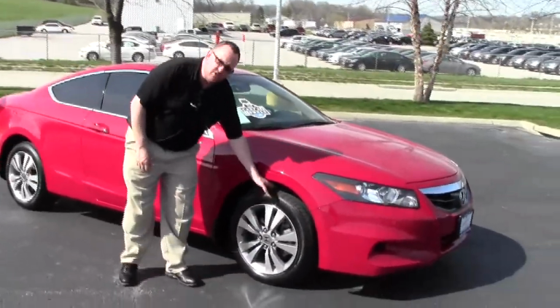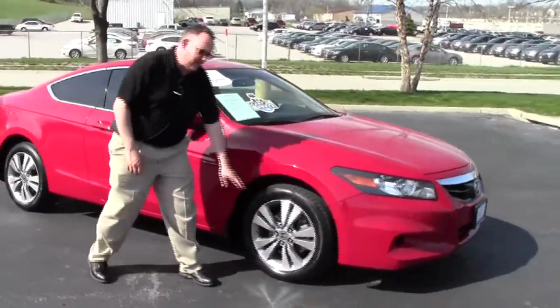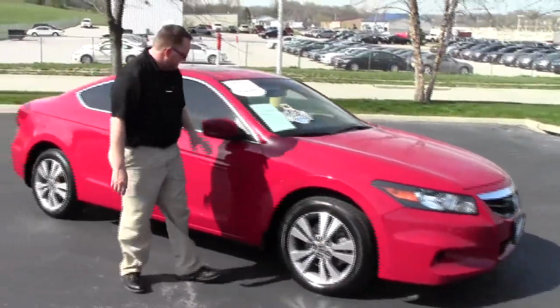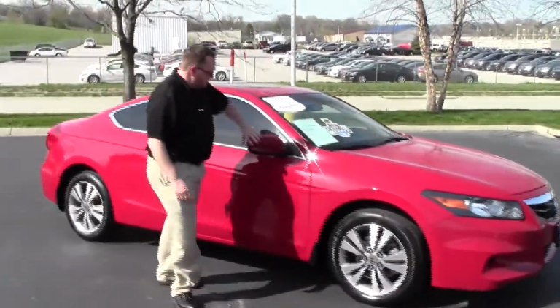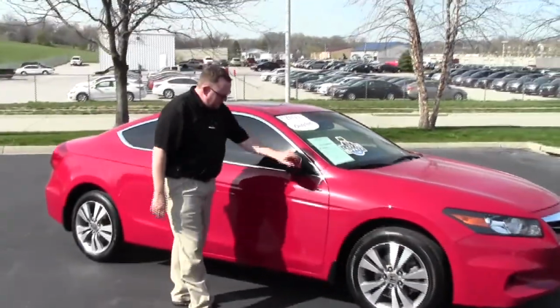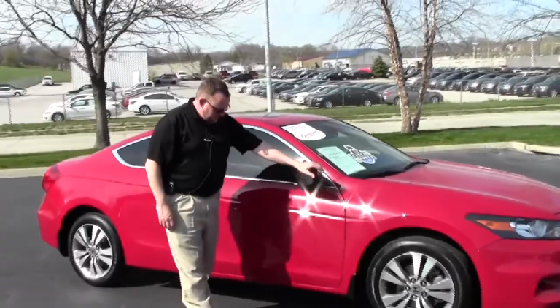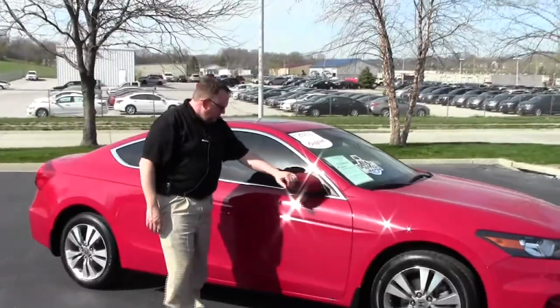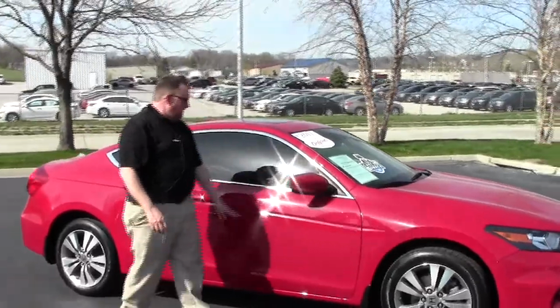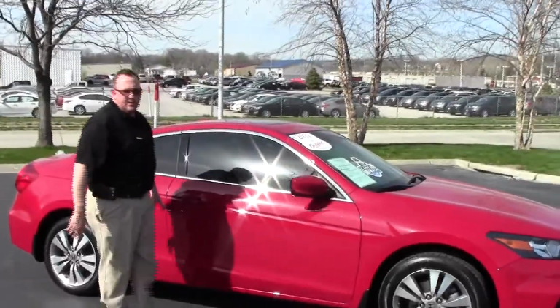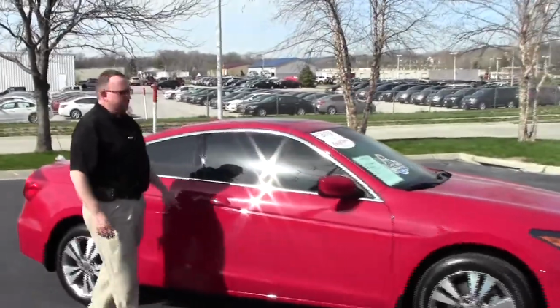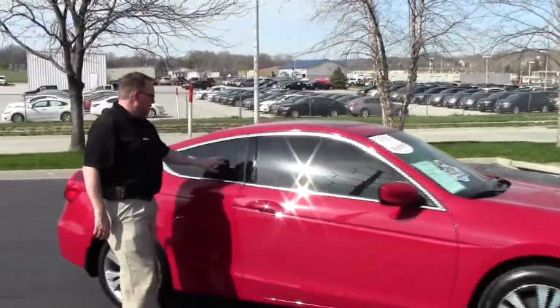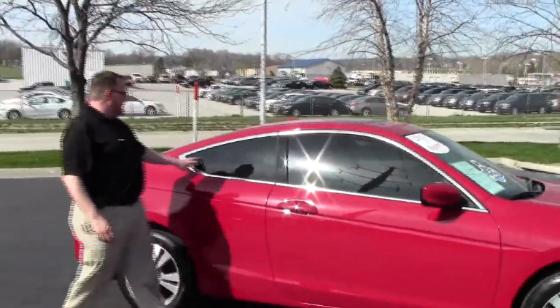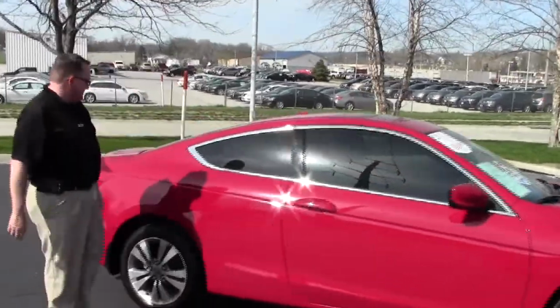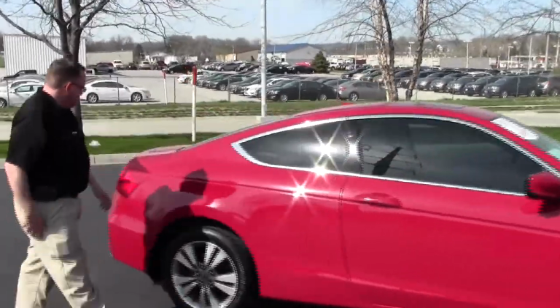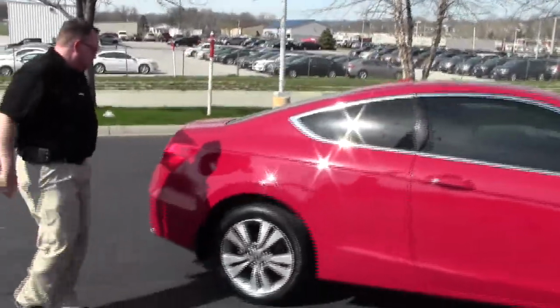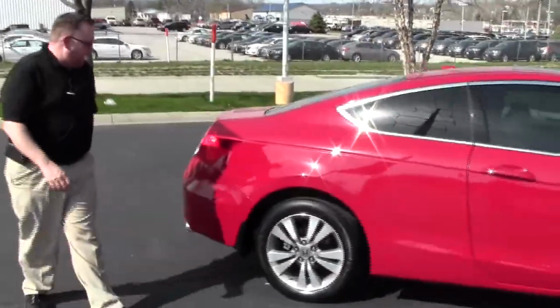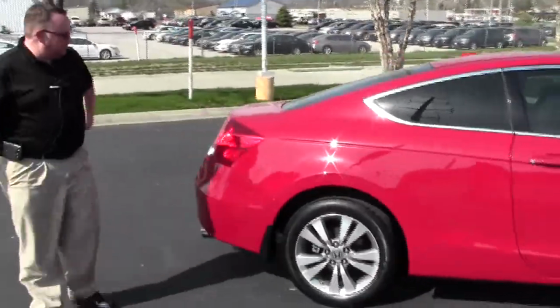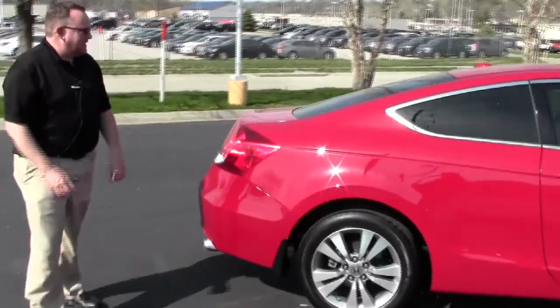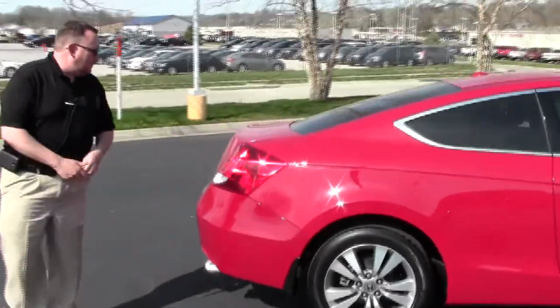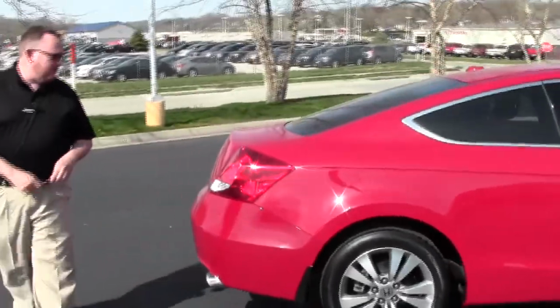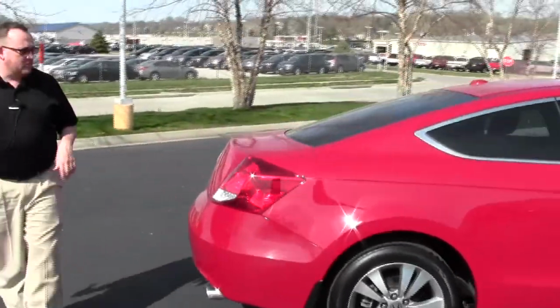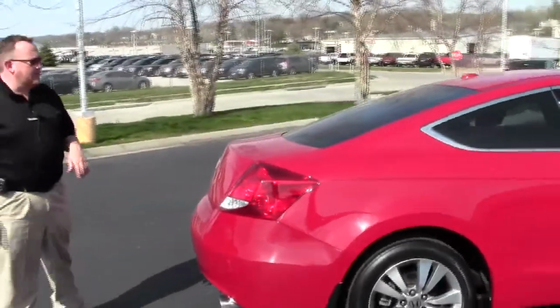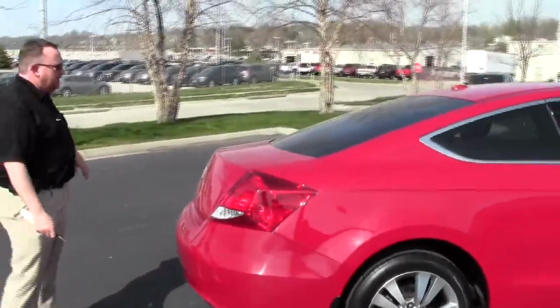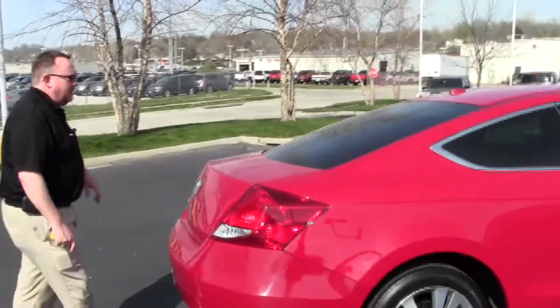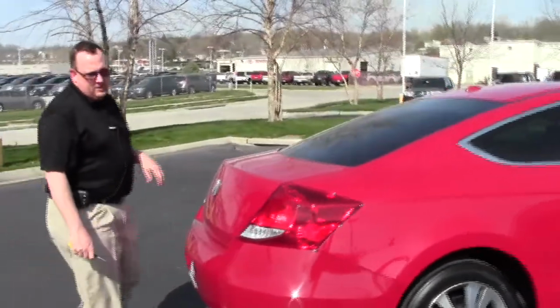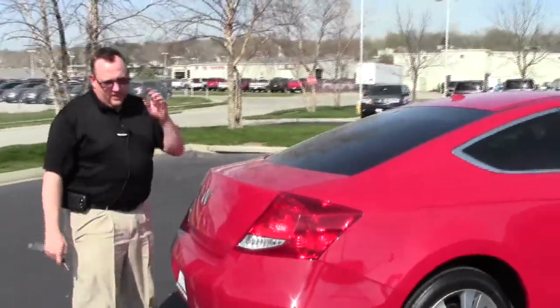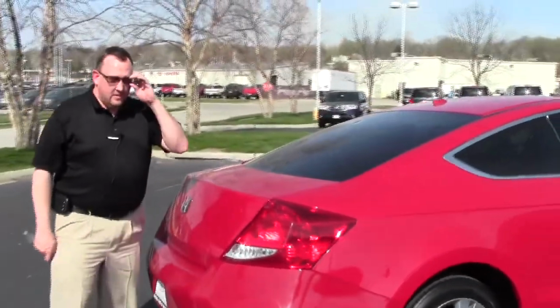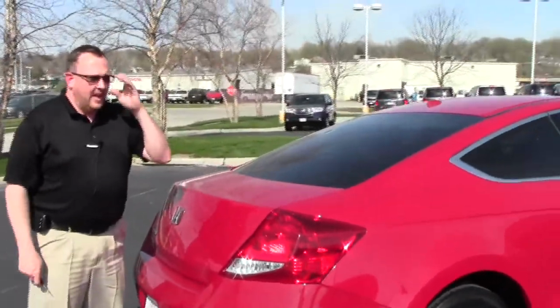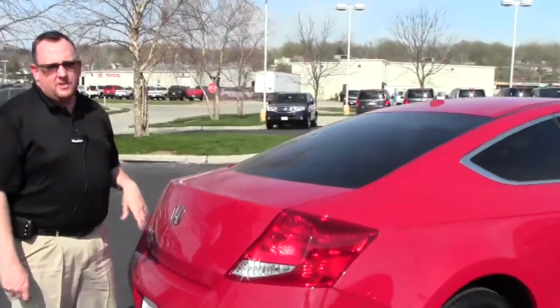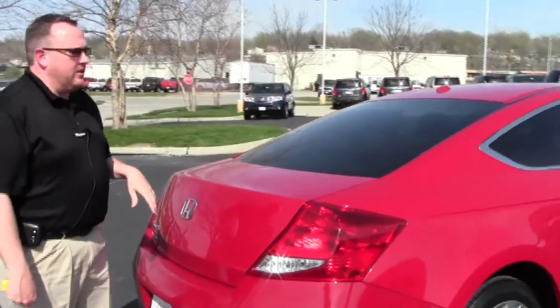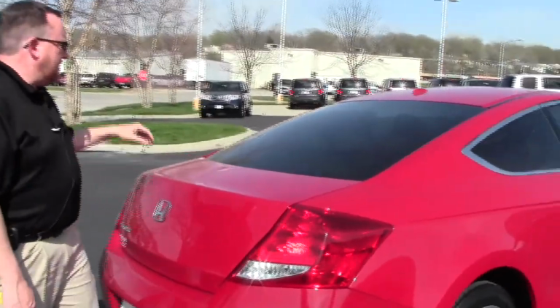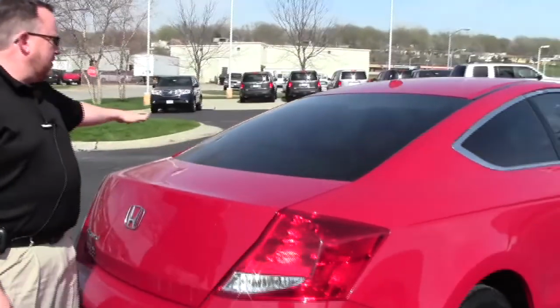Lots of tread on the tires, breakaway mirrors, reinforced steel door beams and solar ray tinted glass. It is certified so you get the remainder of the factory warranty, plus 12 months, 12,000 miles, and the remainder of the 70 or 100,000 mile powertrain warranty.